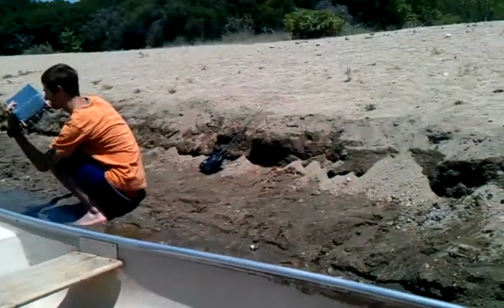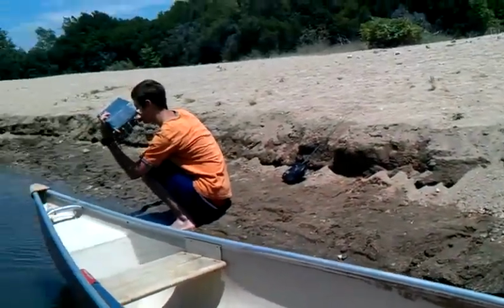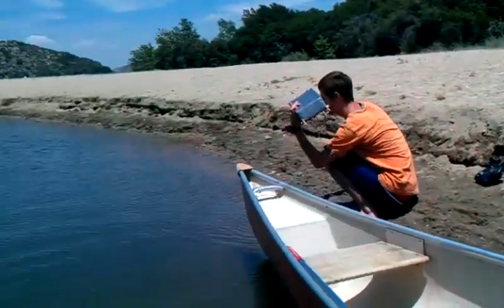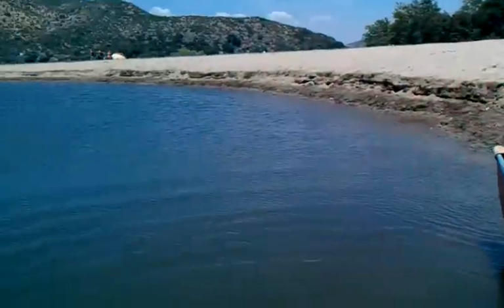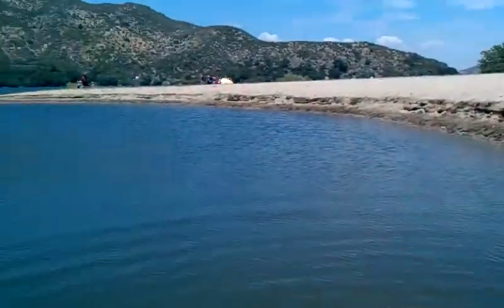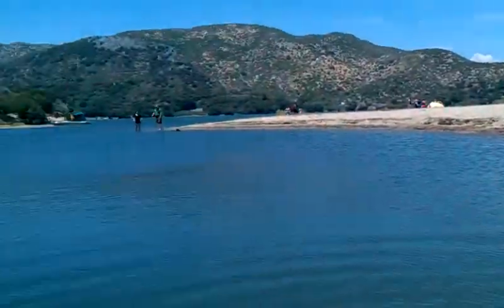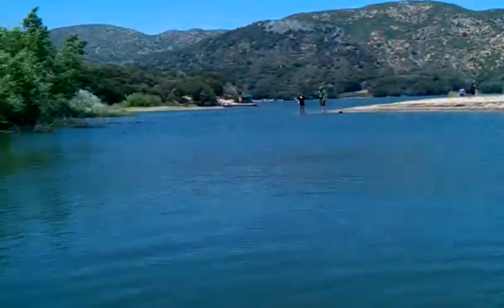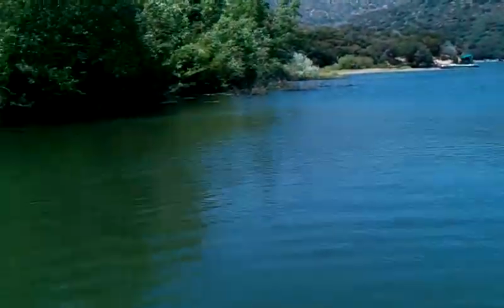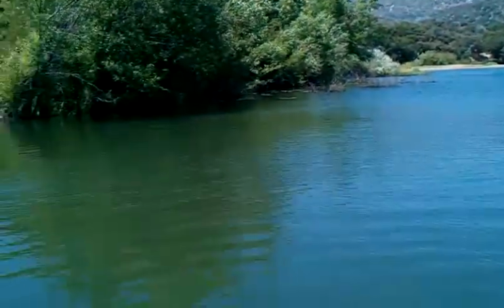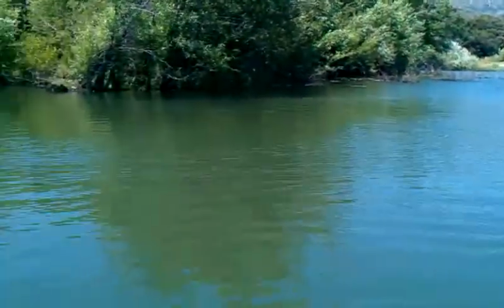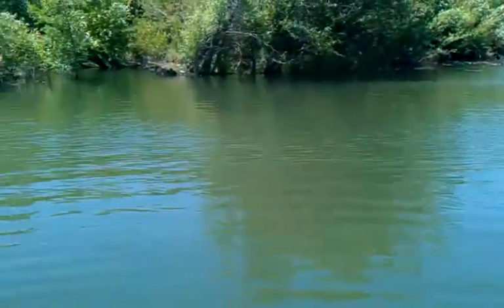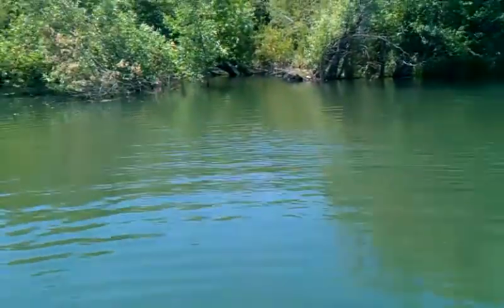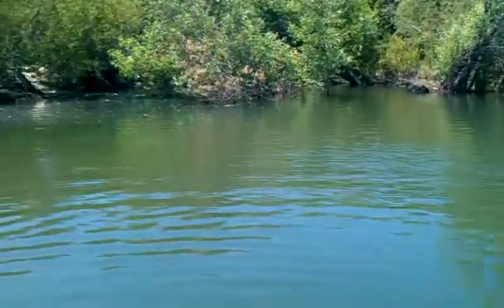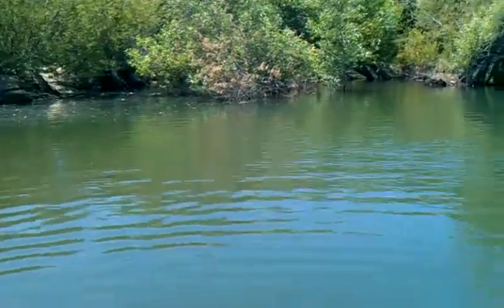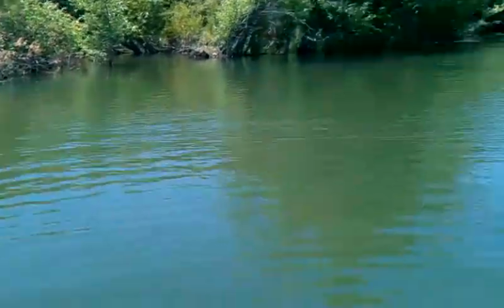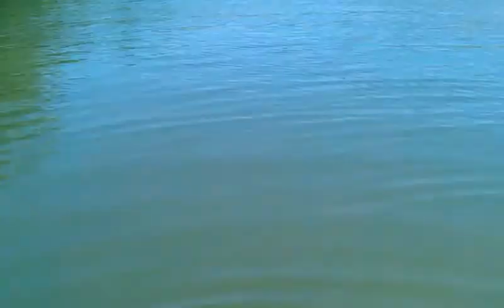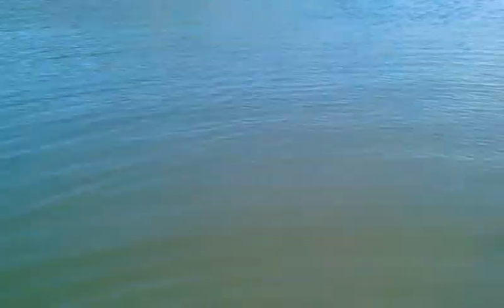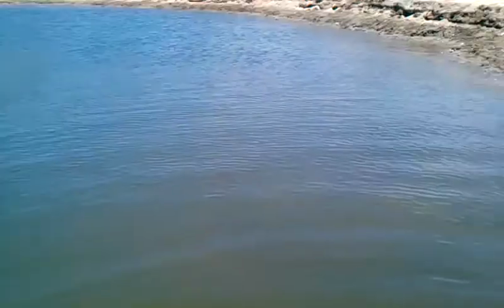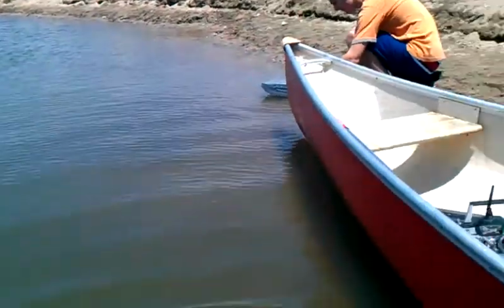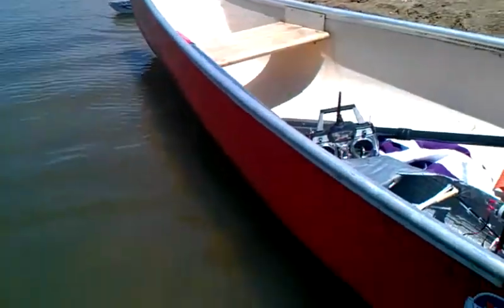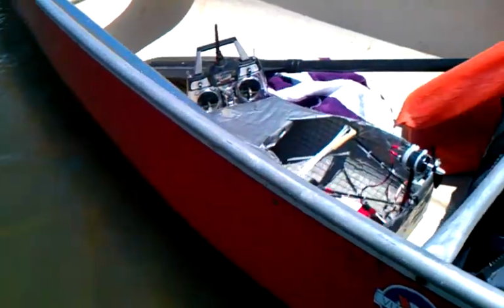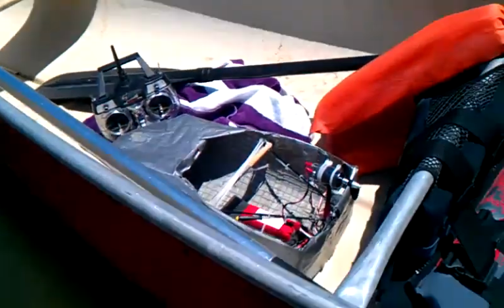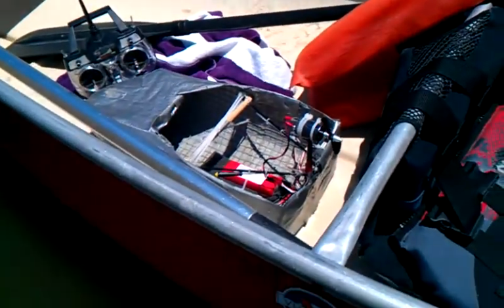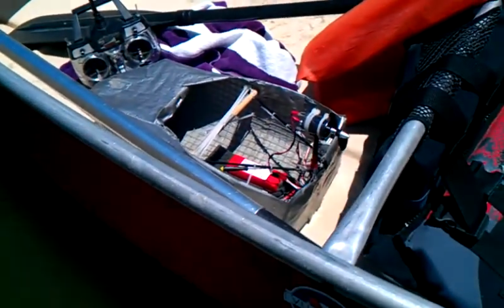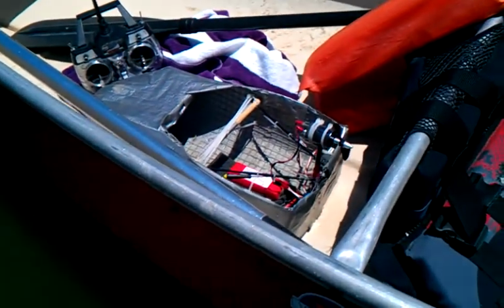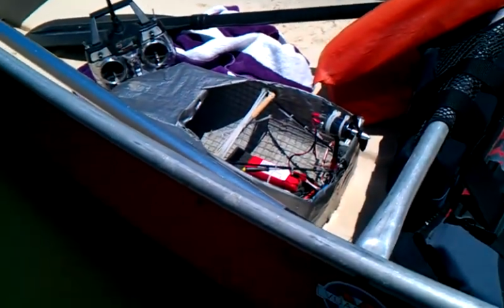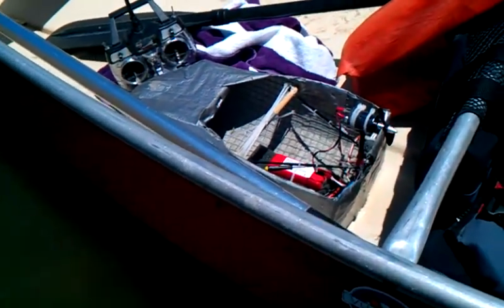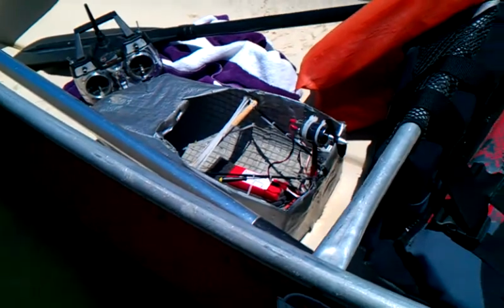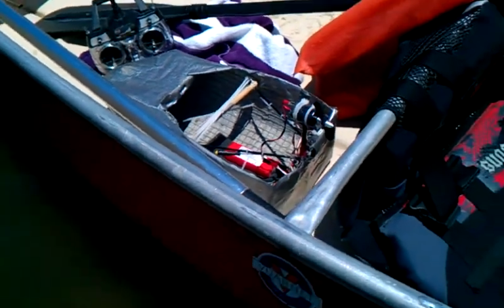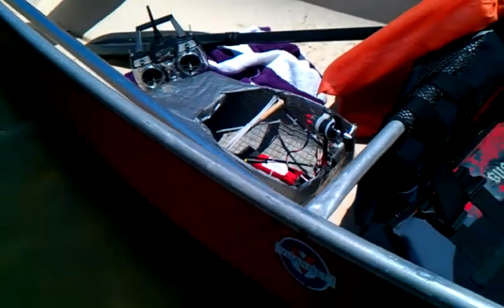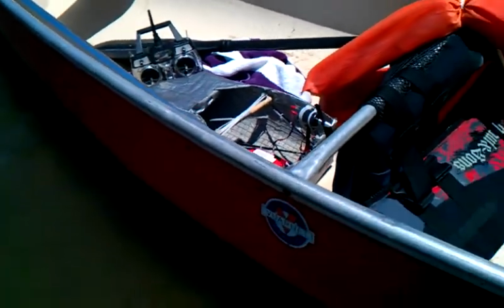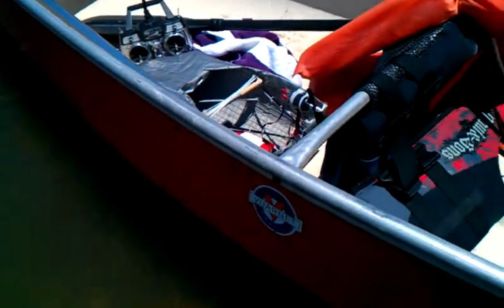Alright, so we're out here at Silverwood Lake. This is a little spot. Hey, get a video of my prototype. How was getting there, Eric? So I got my boat here. It's been running great.